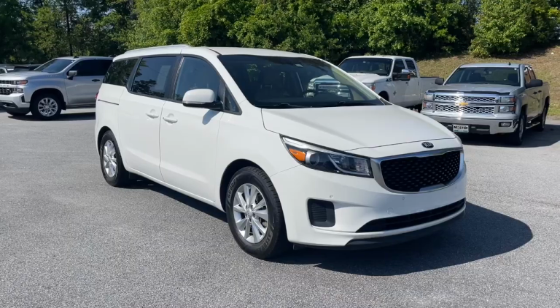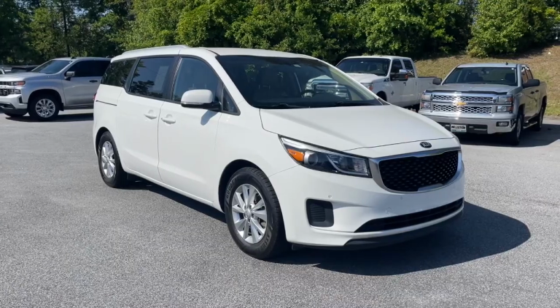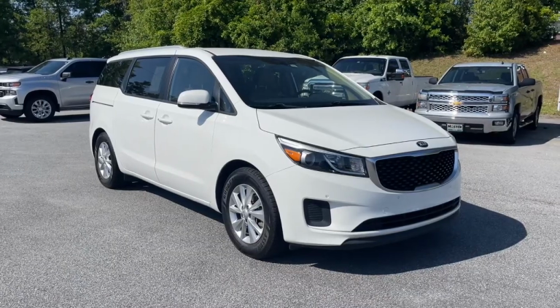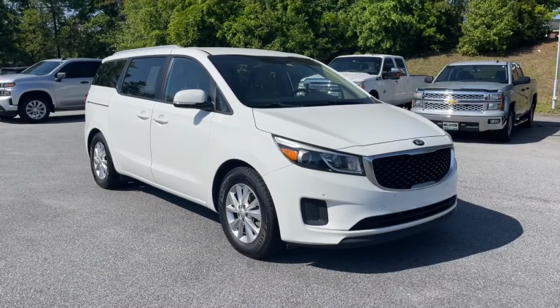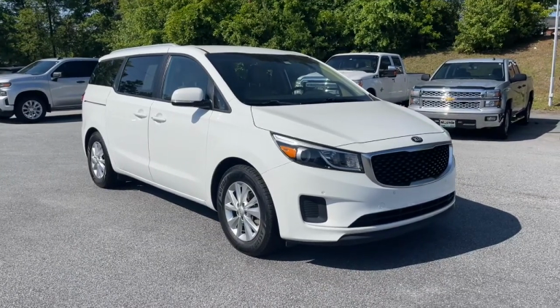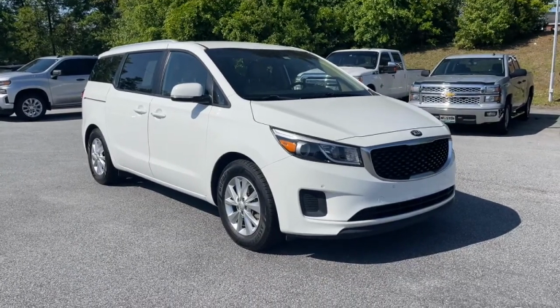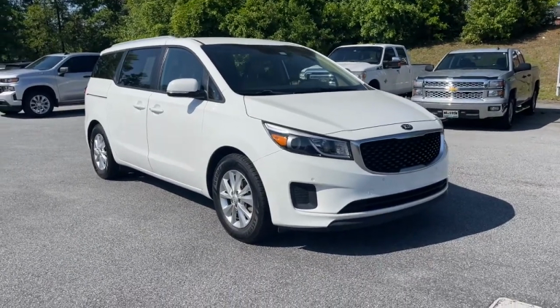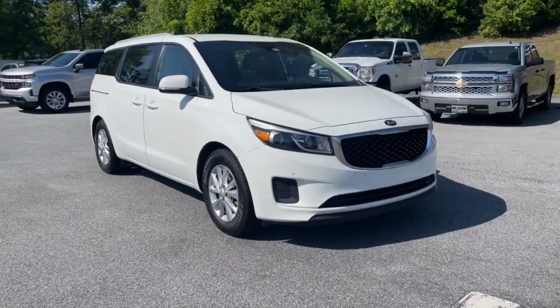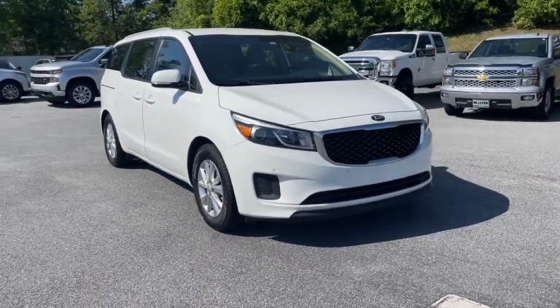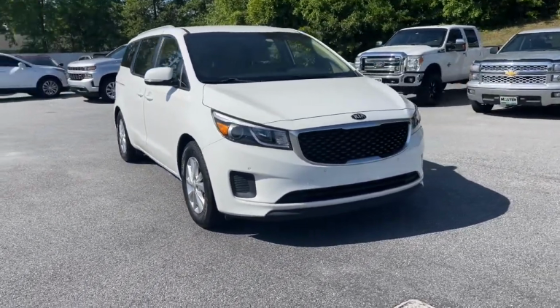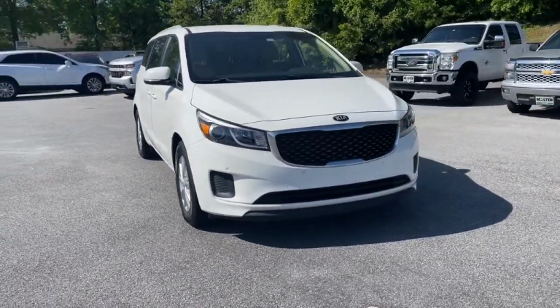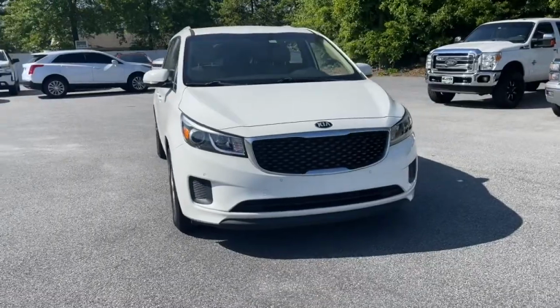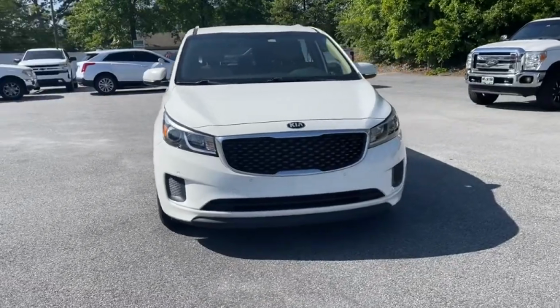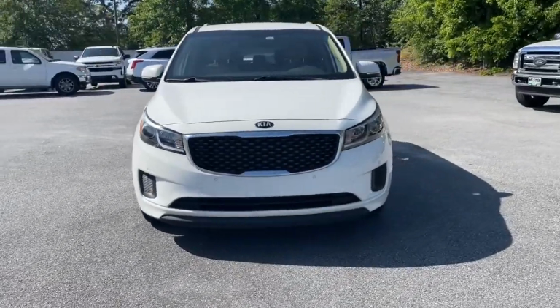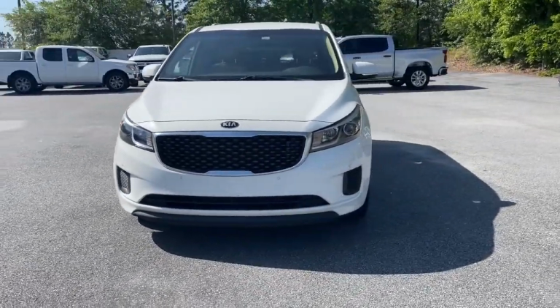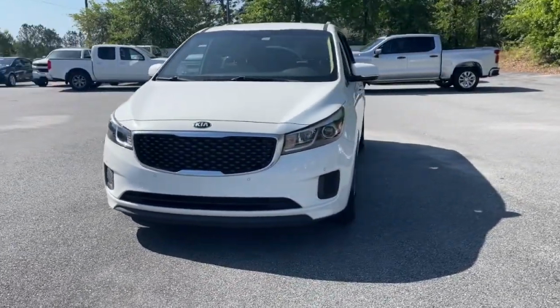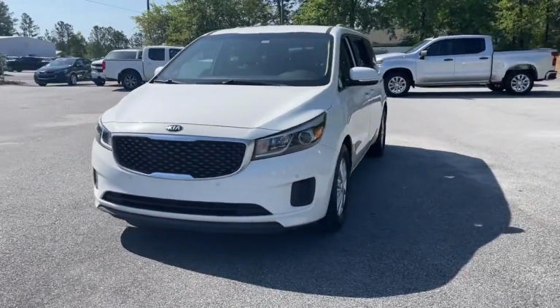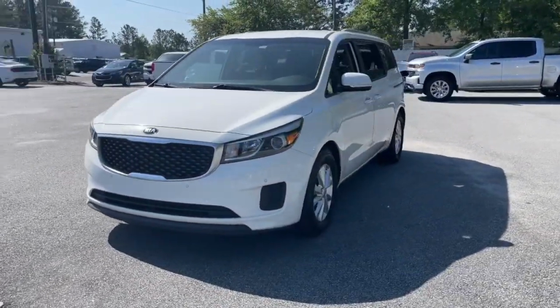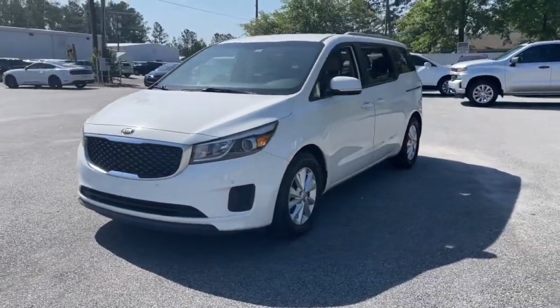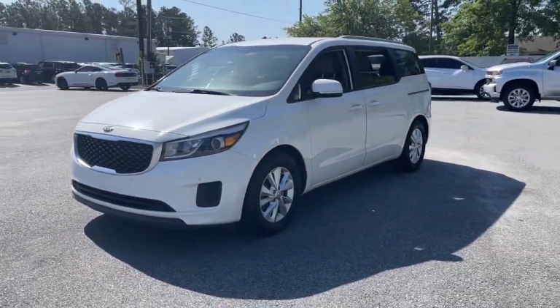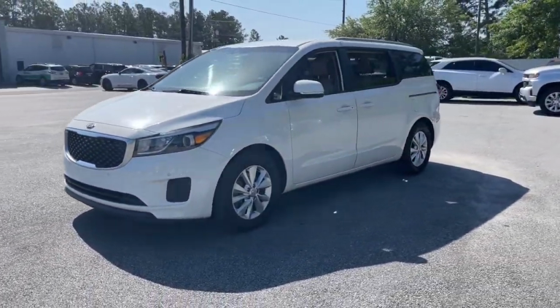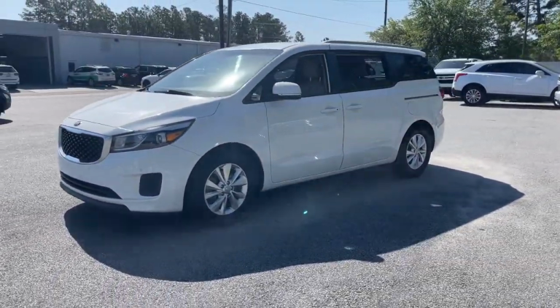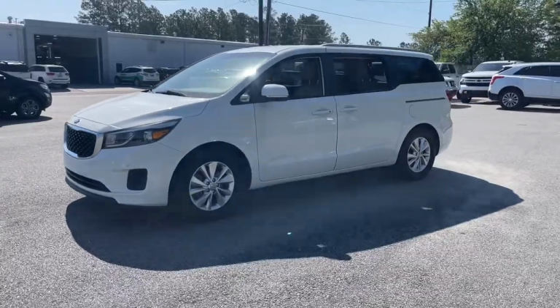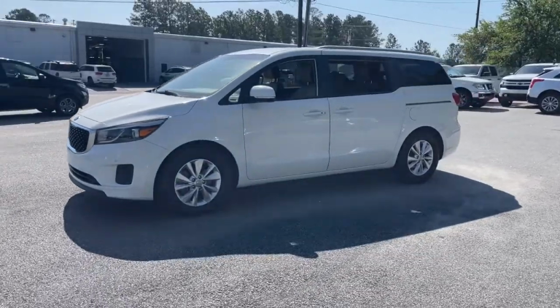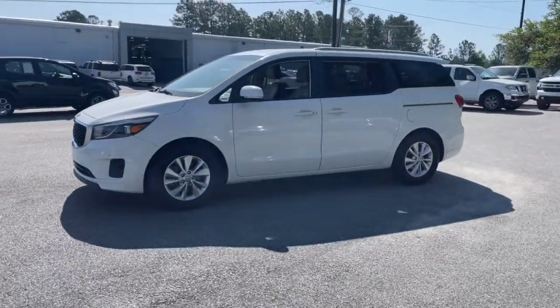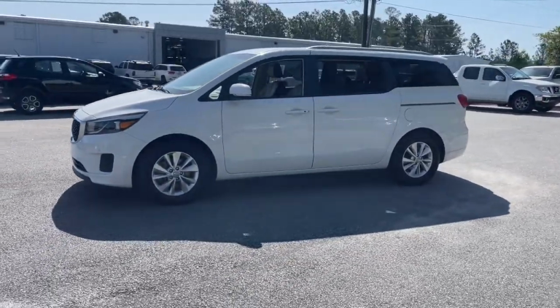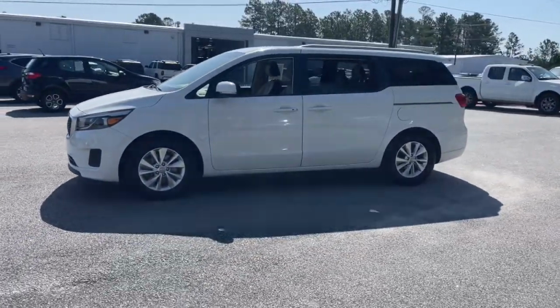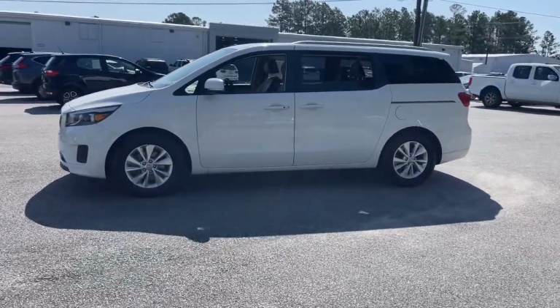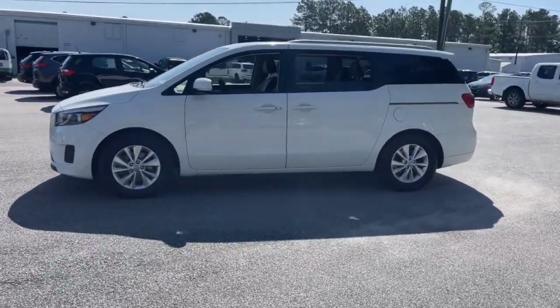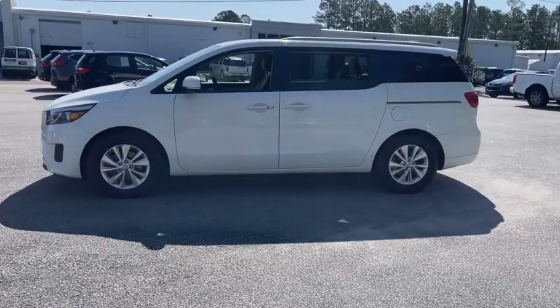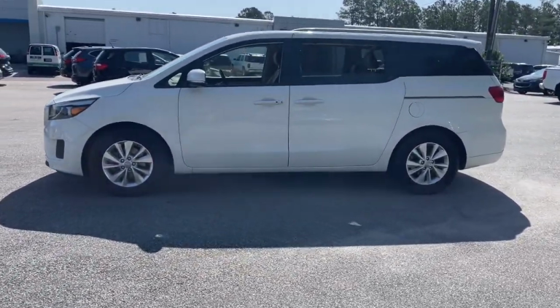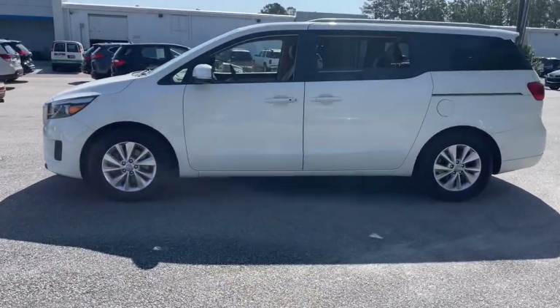You just found the 2017 Kia Sedona. This vehicle still has fewer than 45,000 miles on the clock, so it won't last long. Discover the joy of stress-free travel in this spacious and connected Sedona.